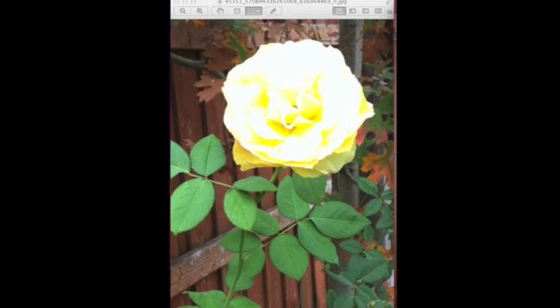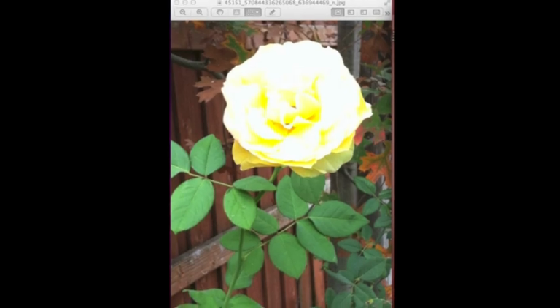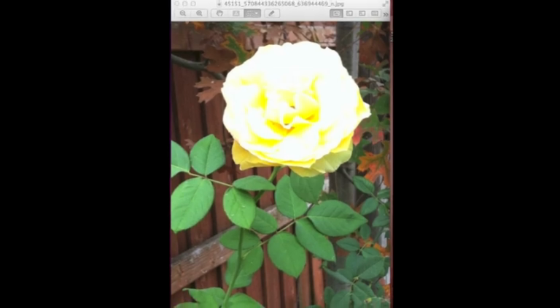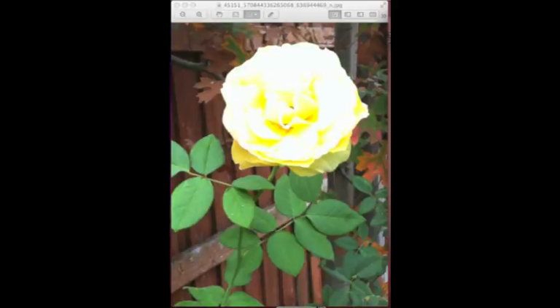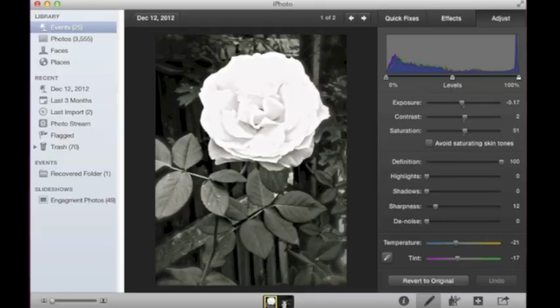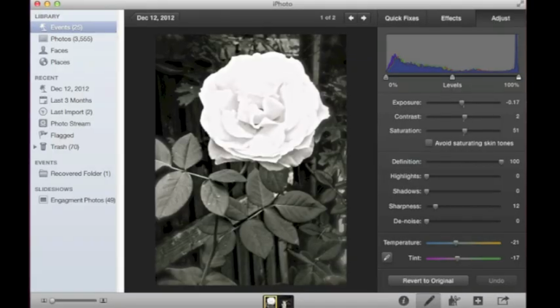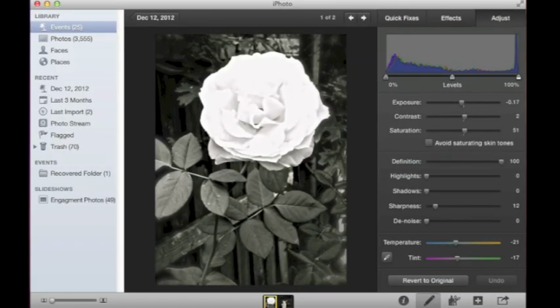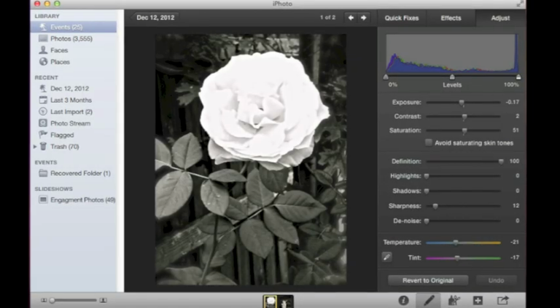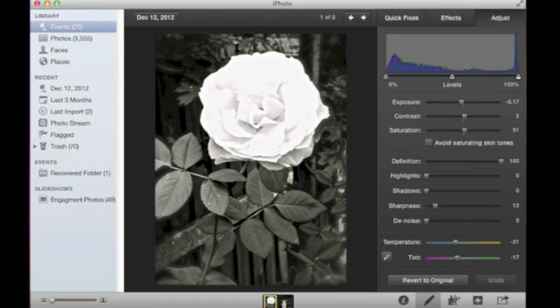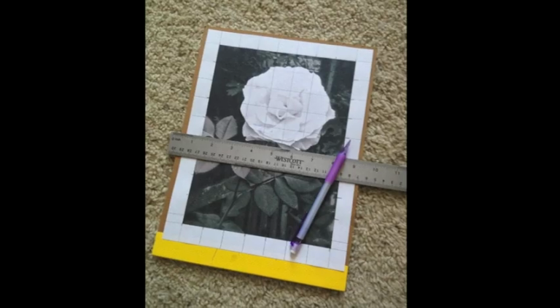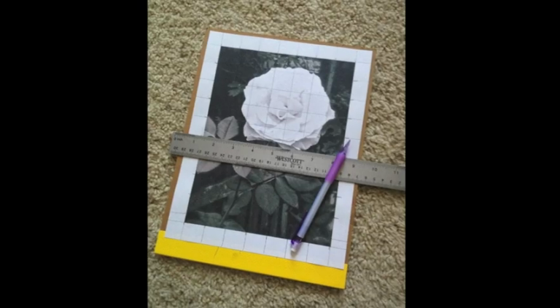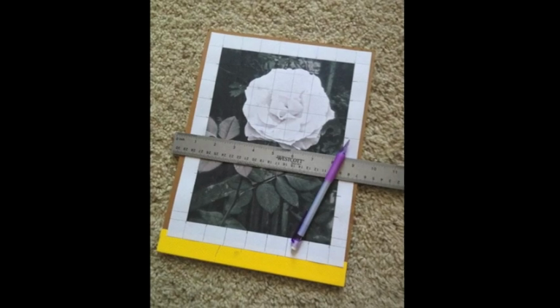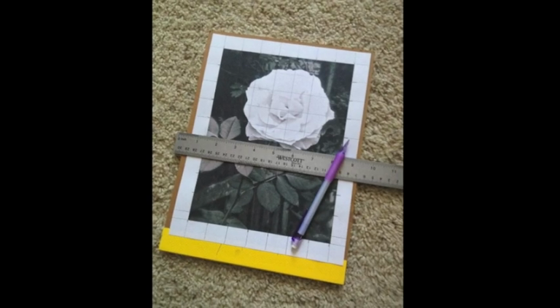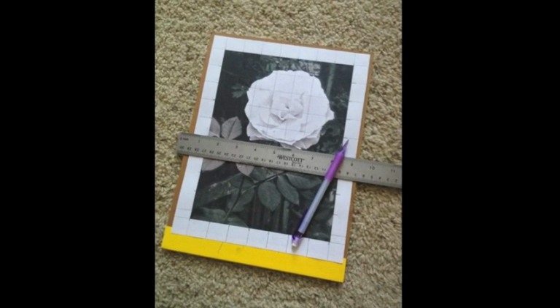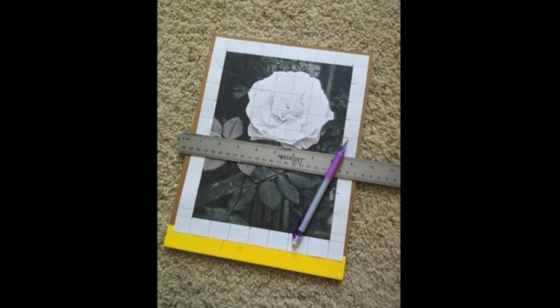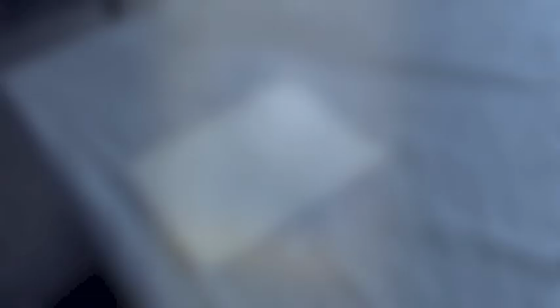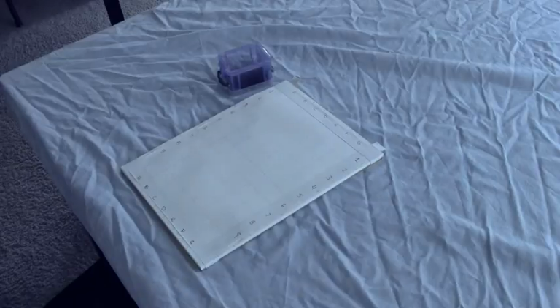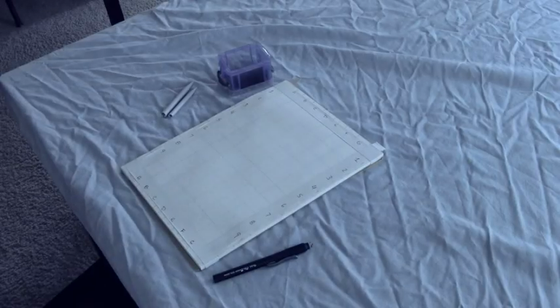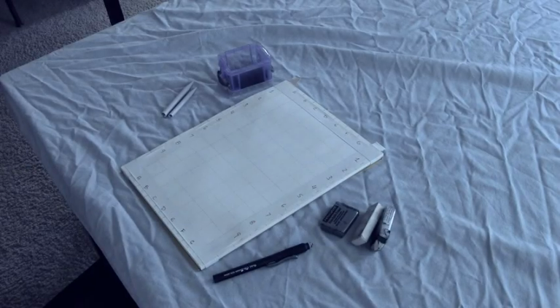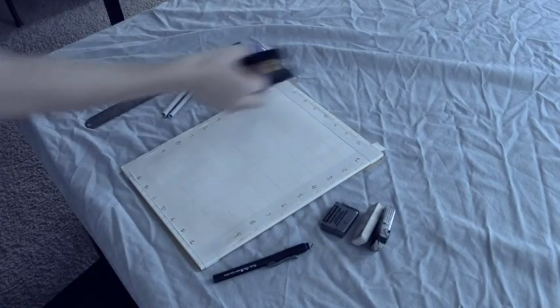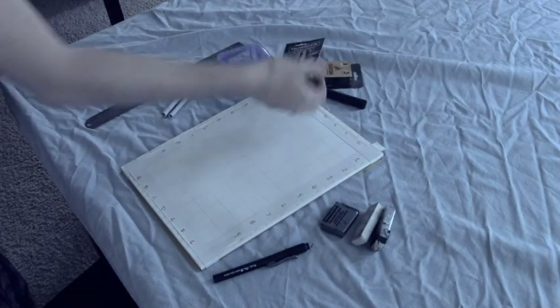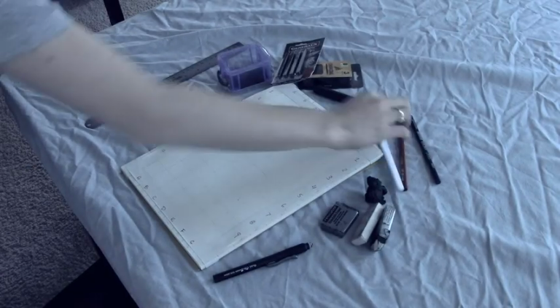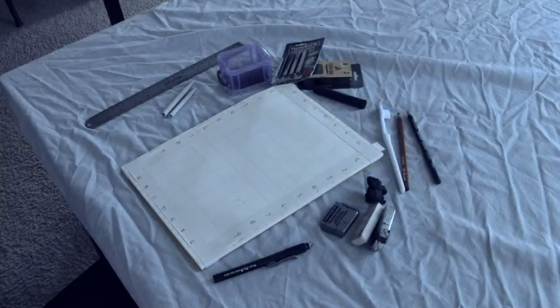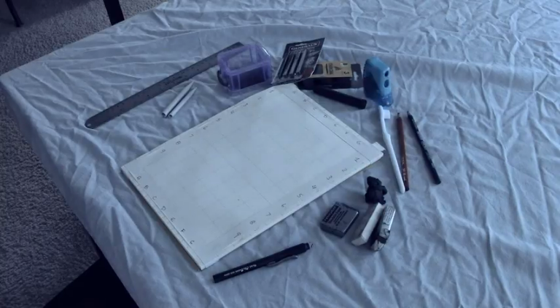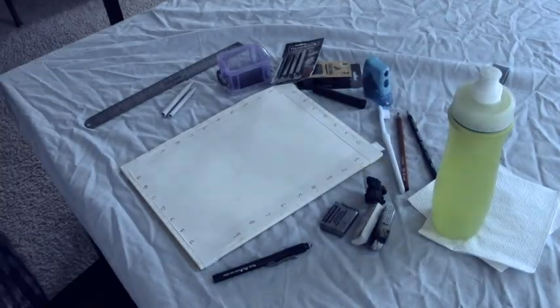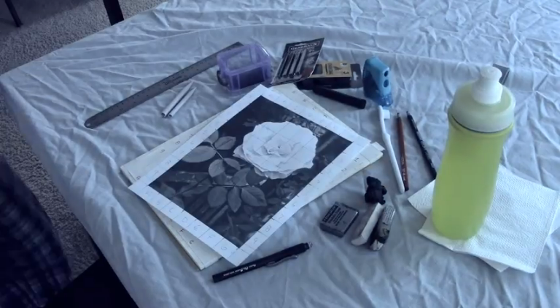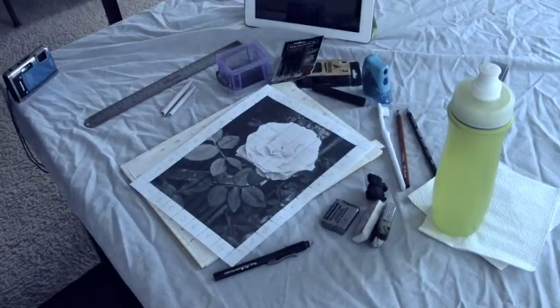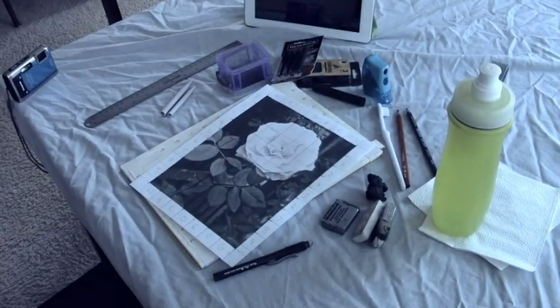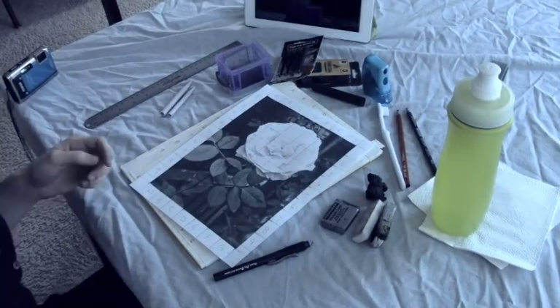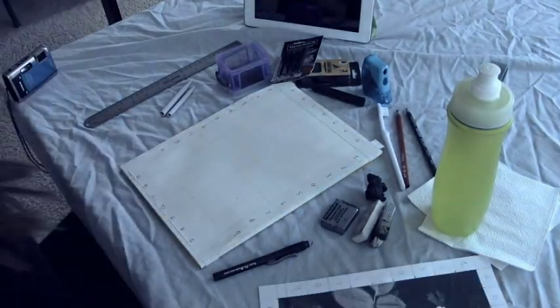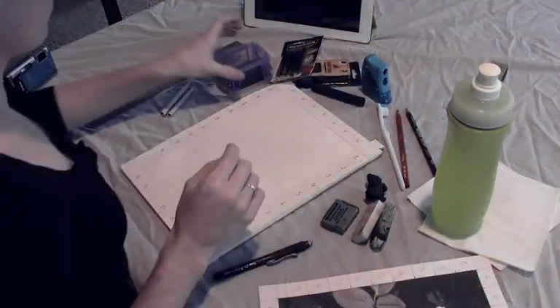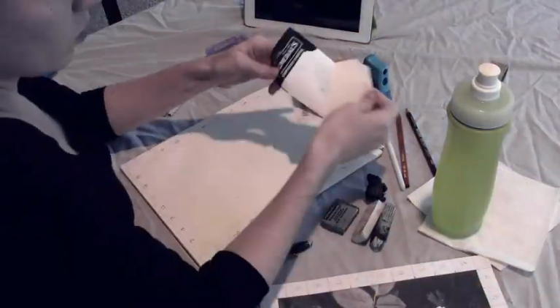I start with an image, usually in color, and then I put it into iPhoto to make it black and white. I draw a grid over the image, and I draw the same exact grid over my paper.